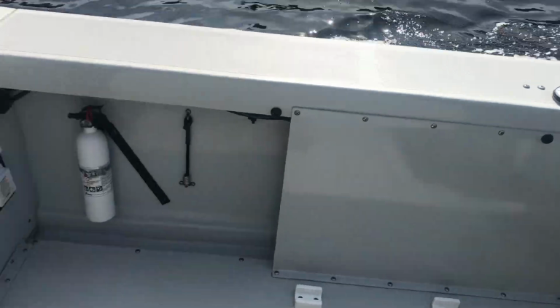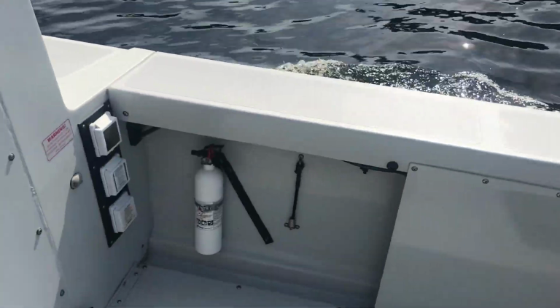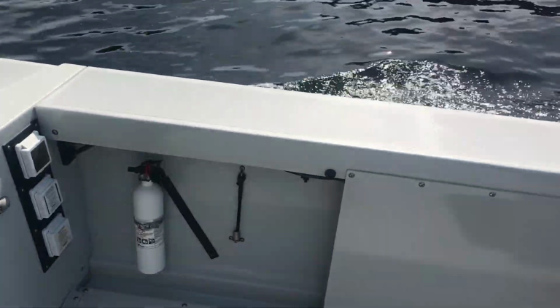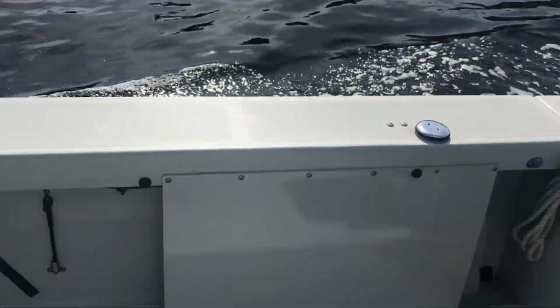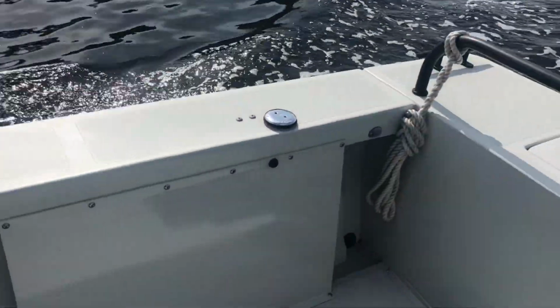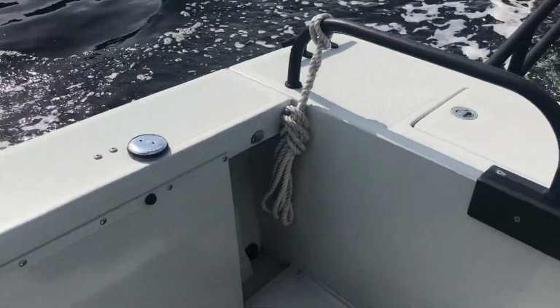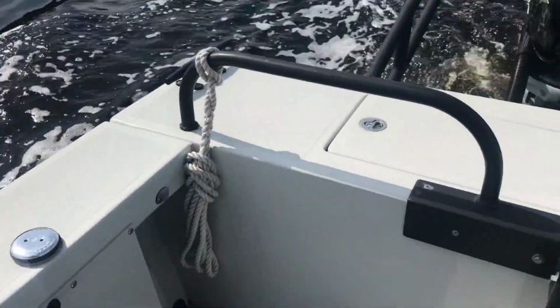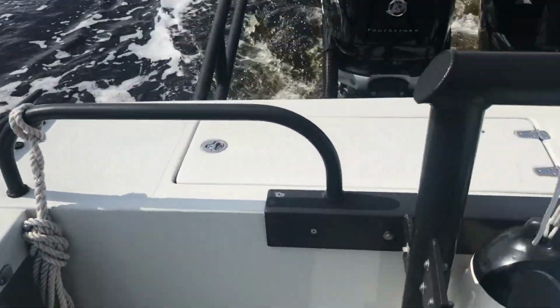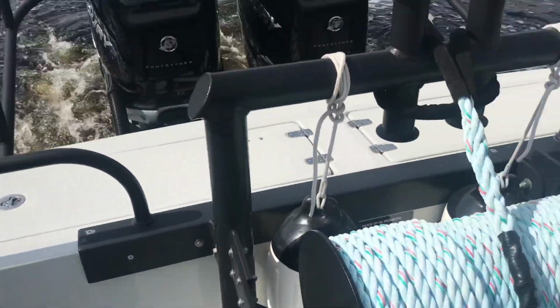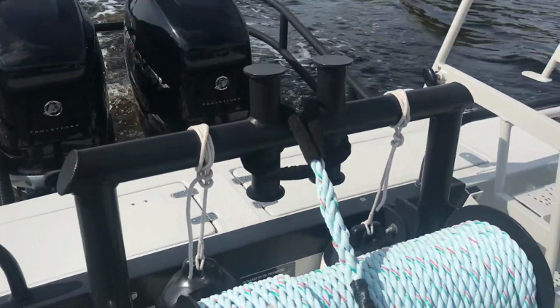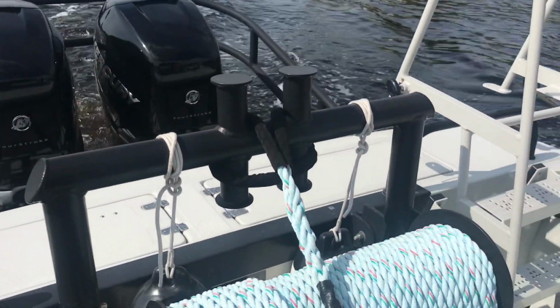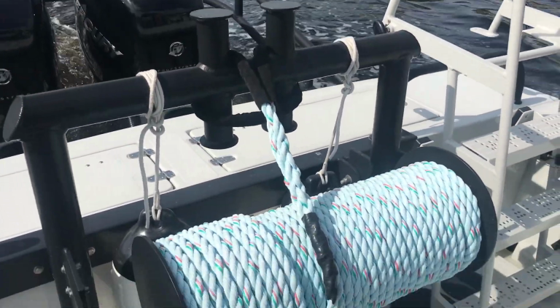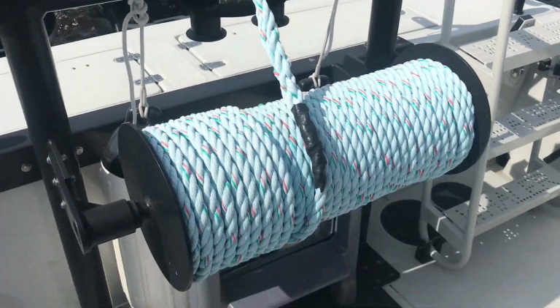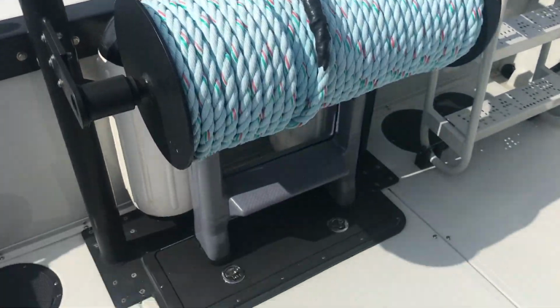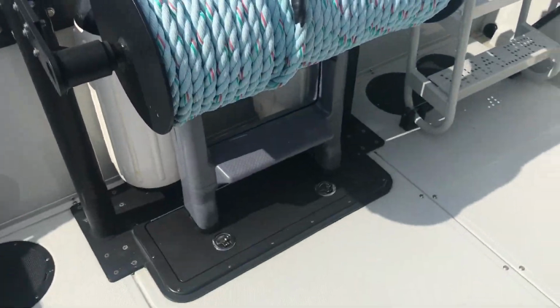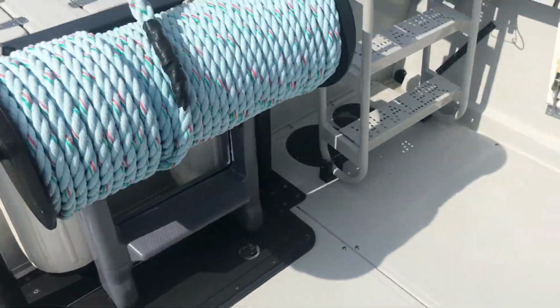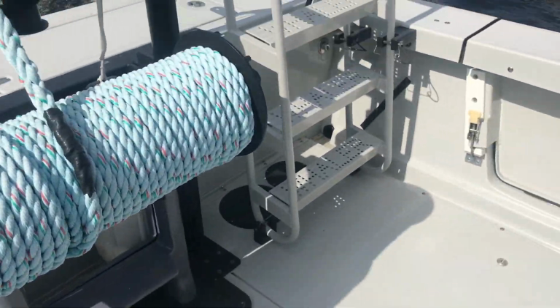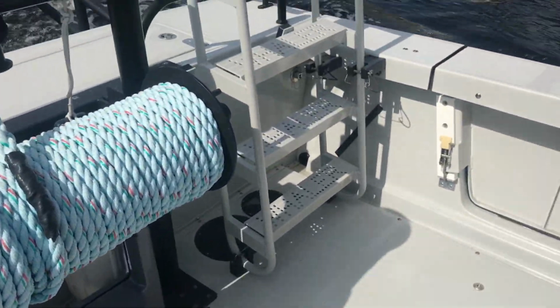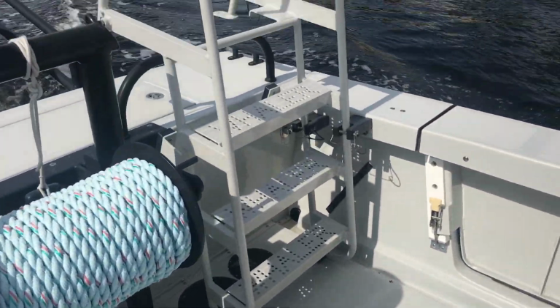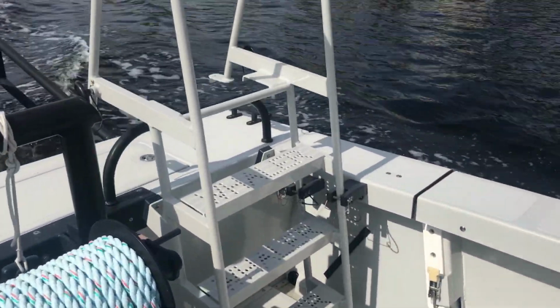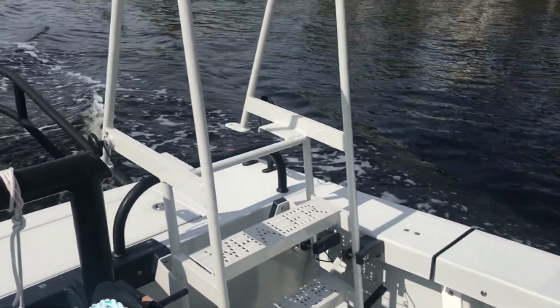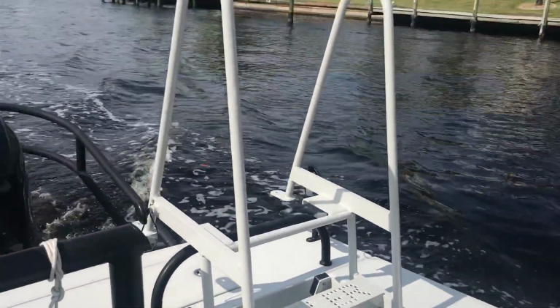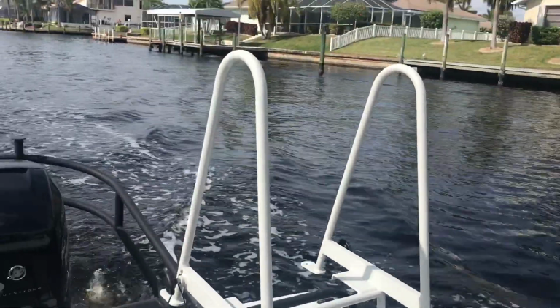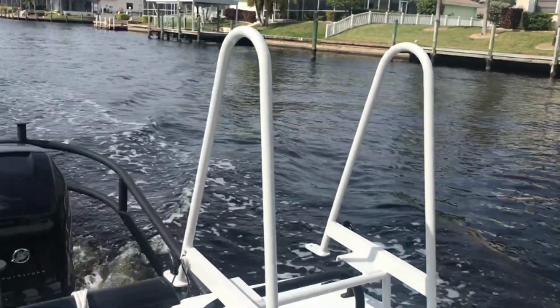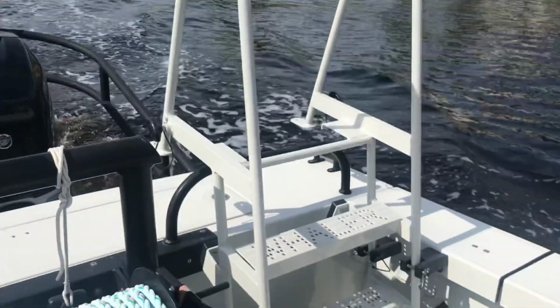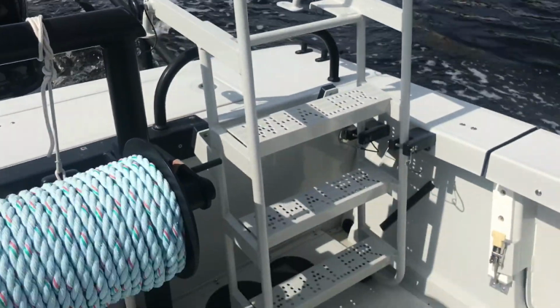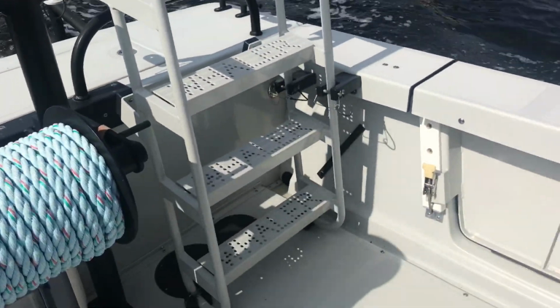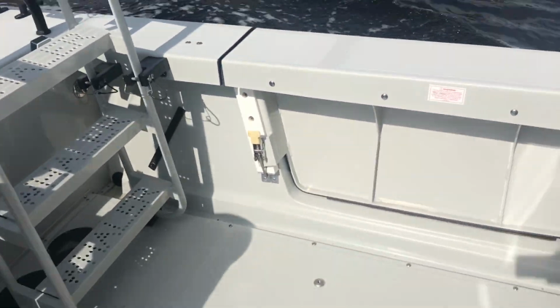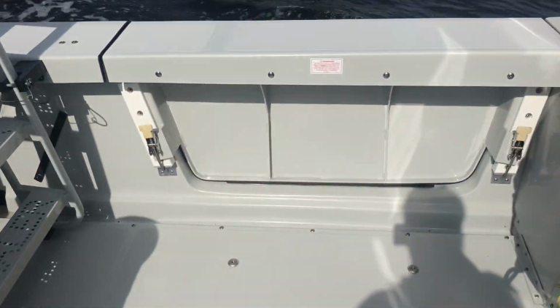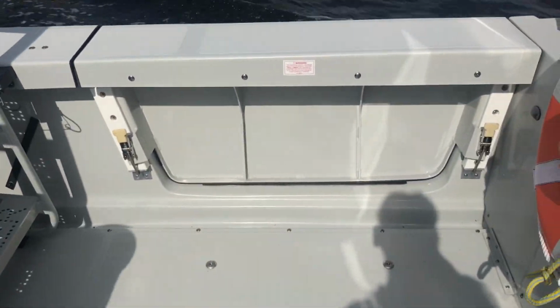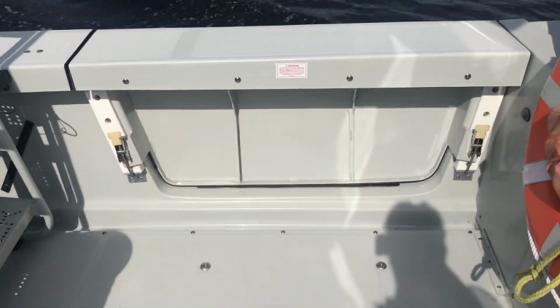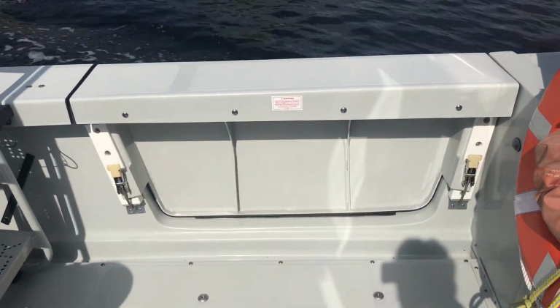The boat was up in Alaska doing diving and towing, and is now located in Cape Coral, Florida. Just some very cool features about this boat right here.